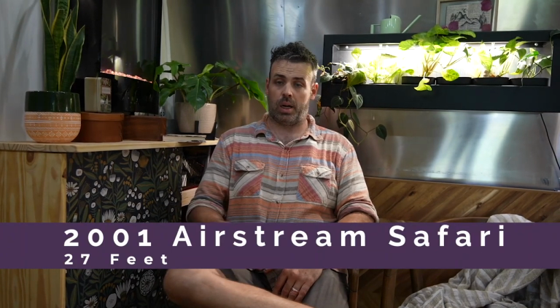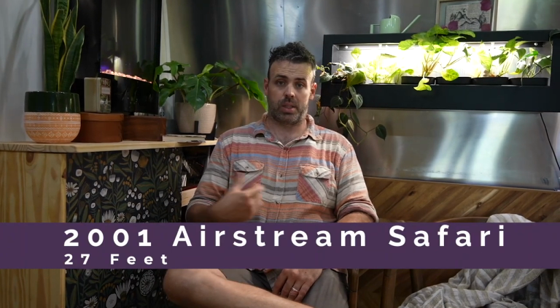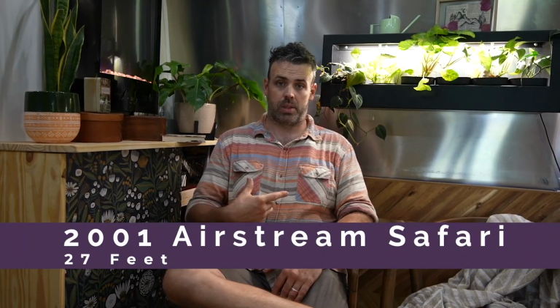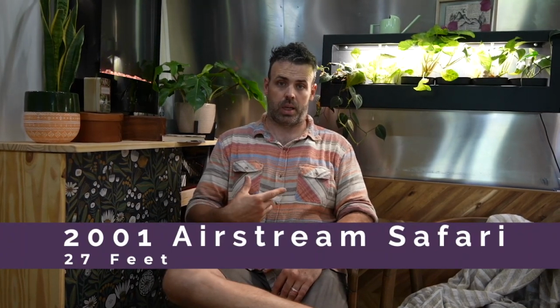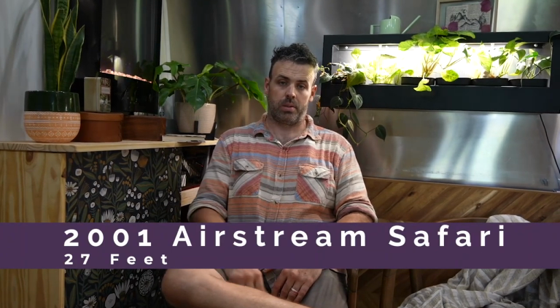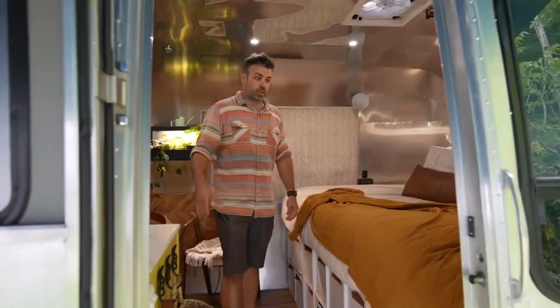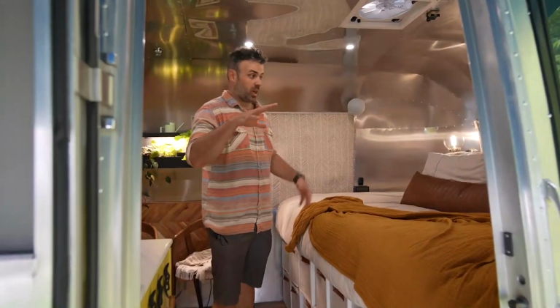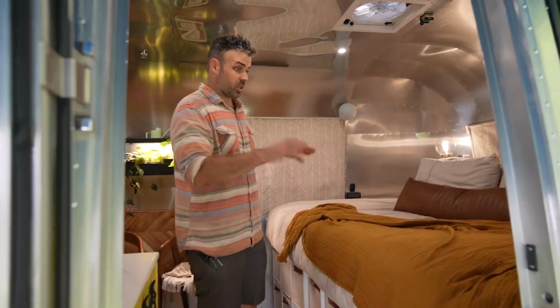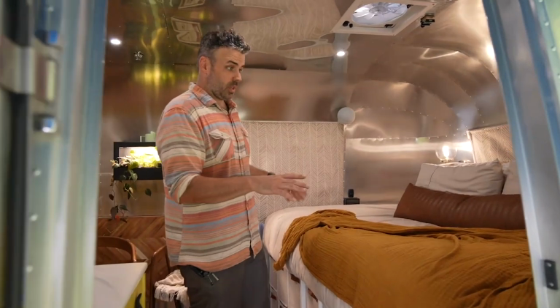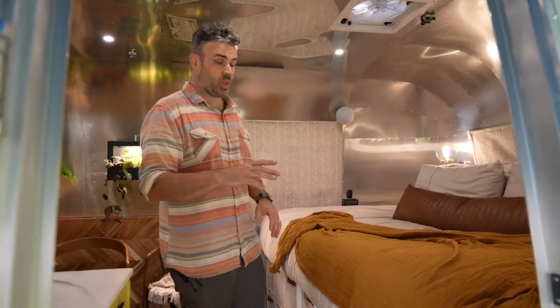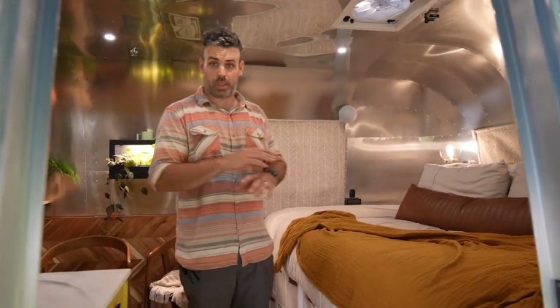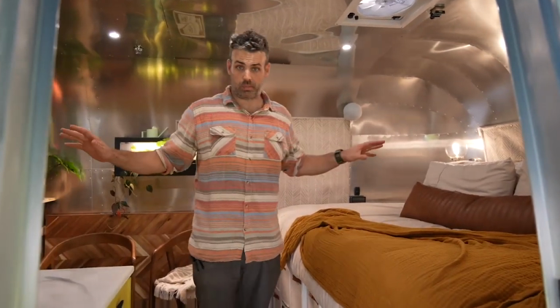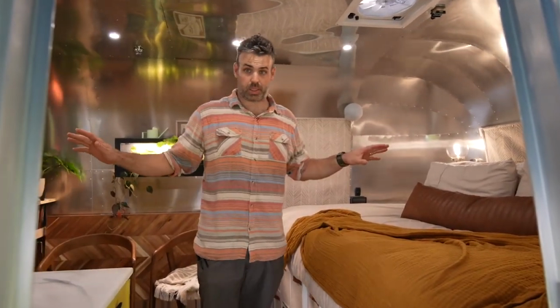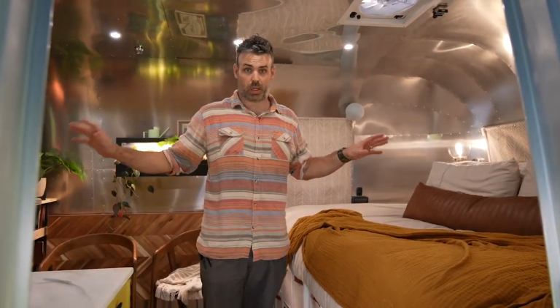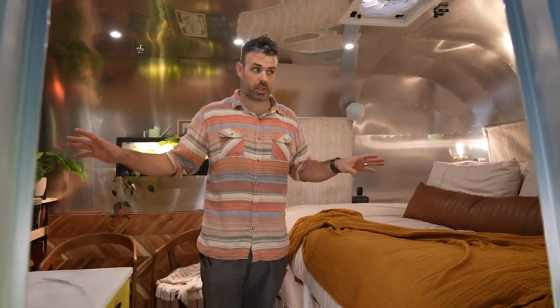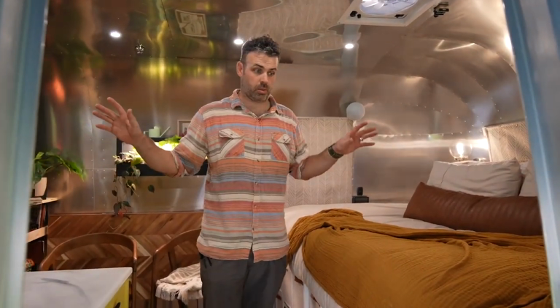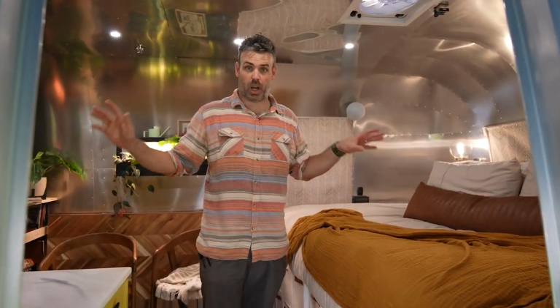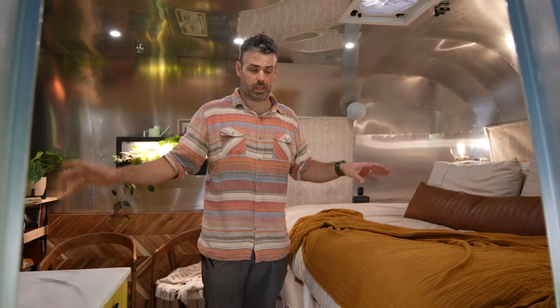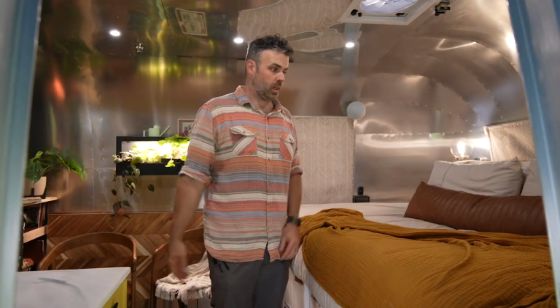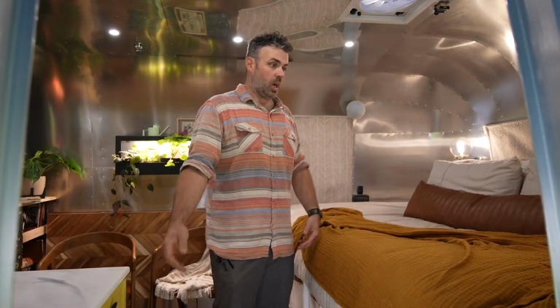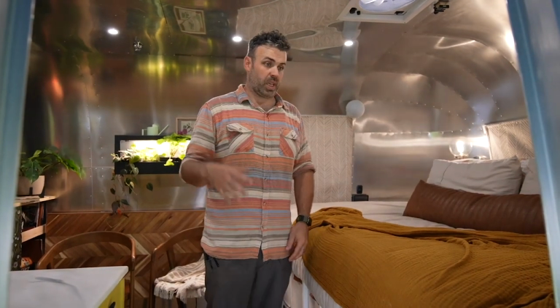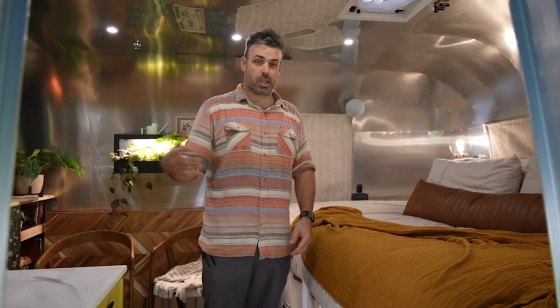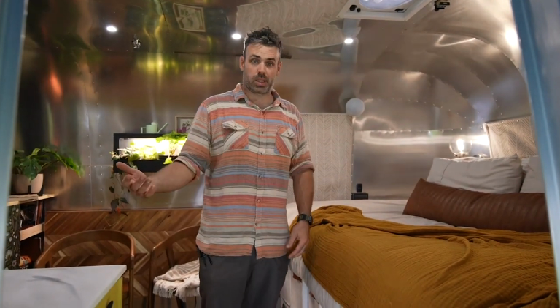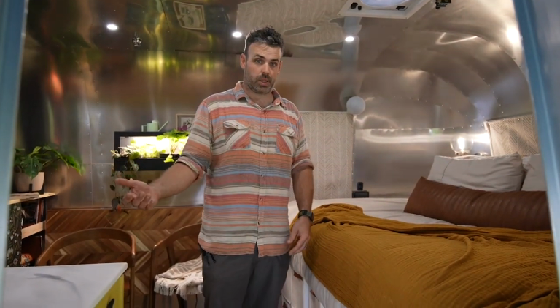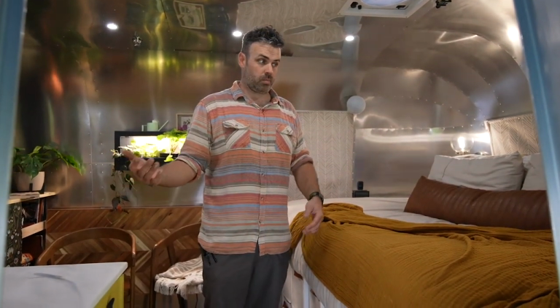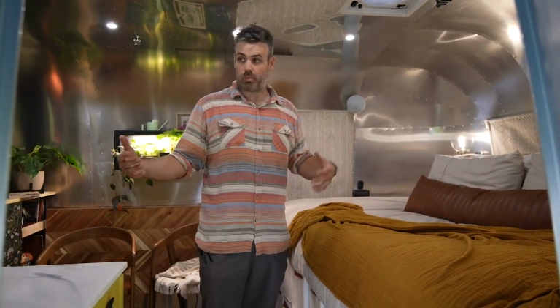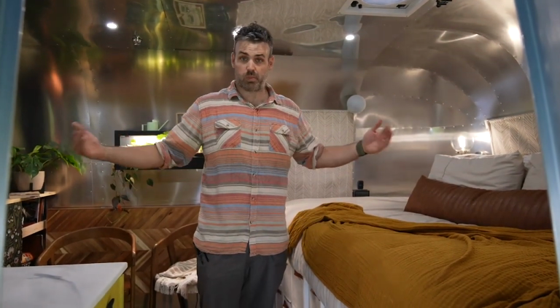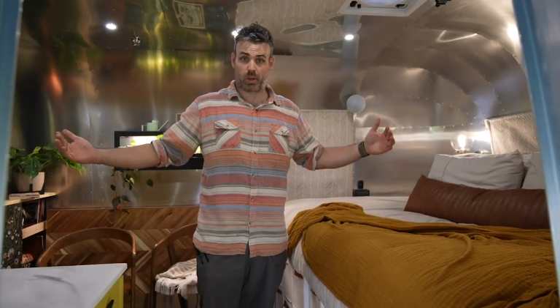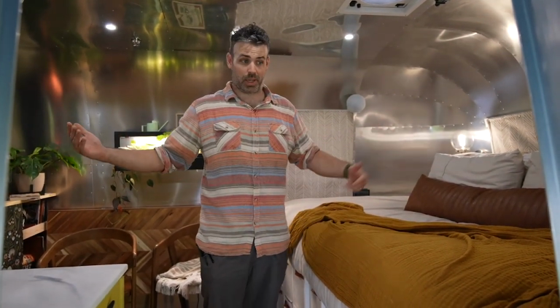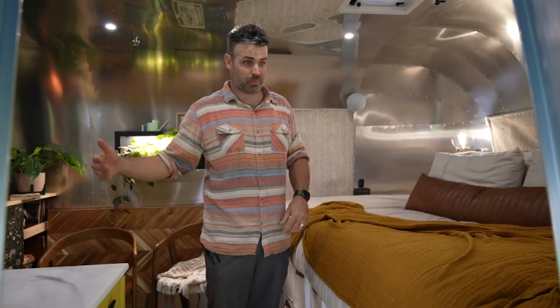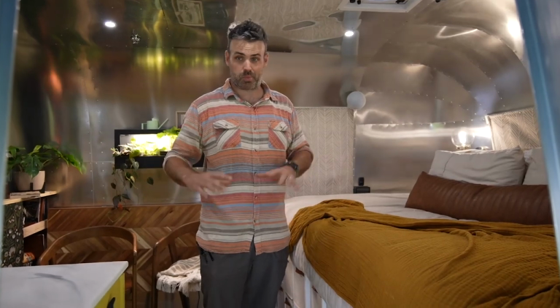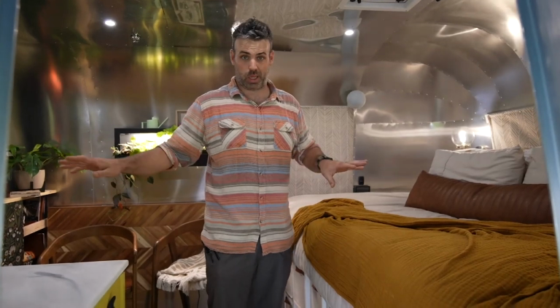It's 27 feet total in length. We have completely built this thing 100% to our needs. It started as a 27-foot Airstream, it's still a 27-foot Airstream, but with a custom layout.